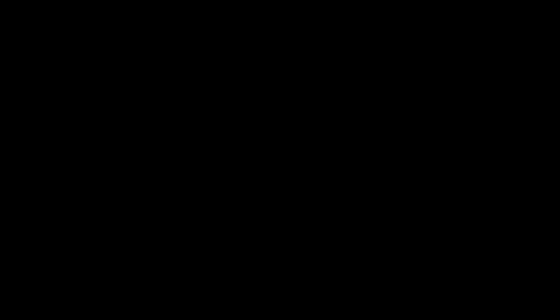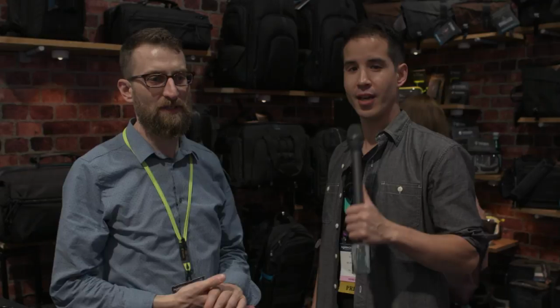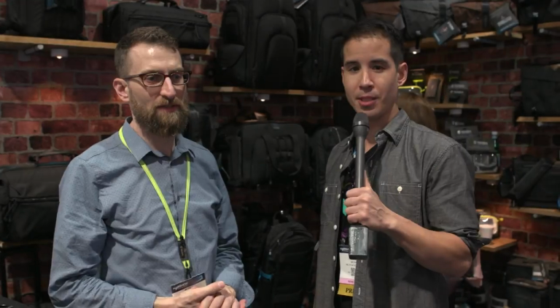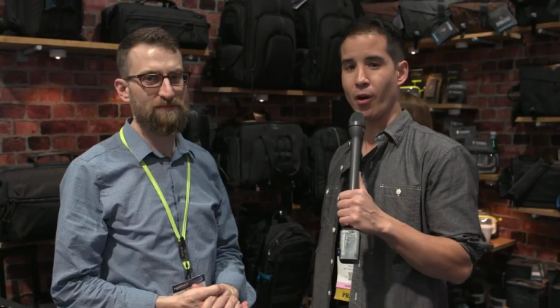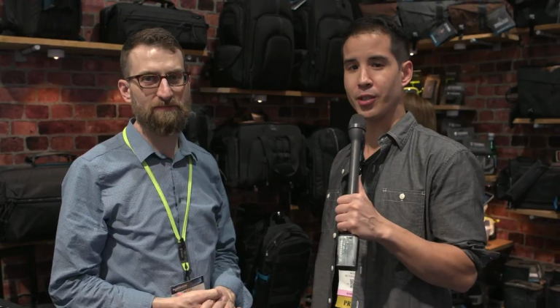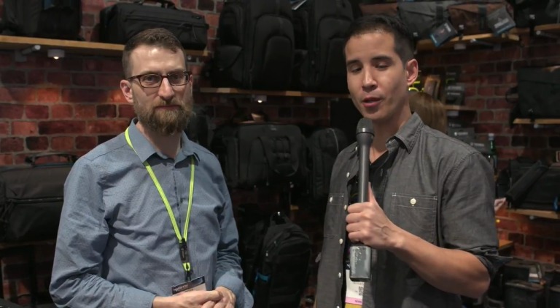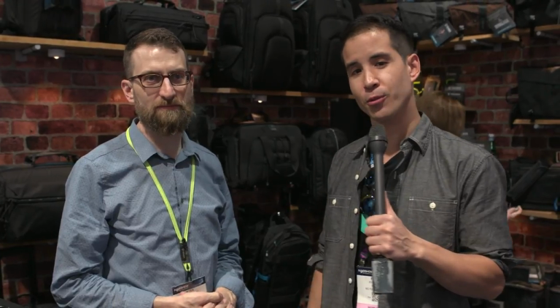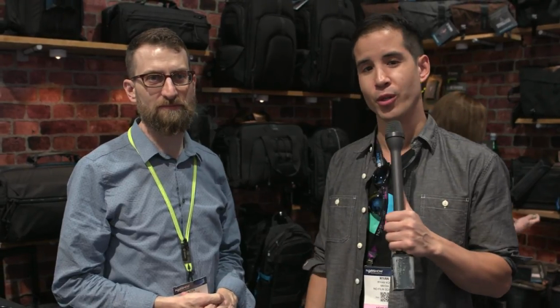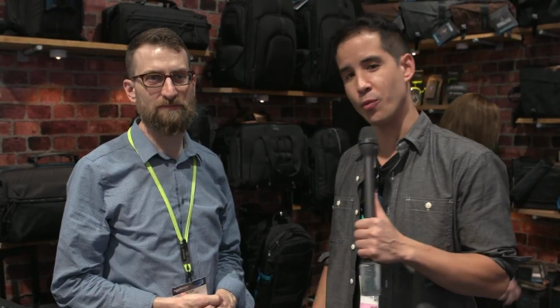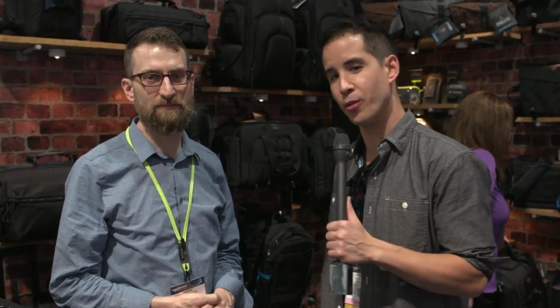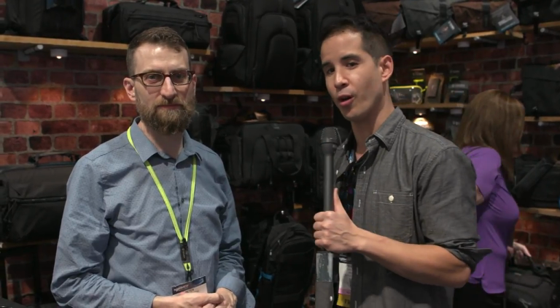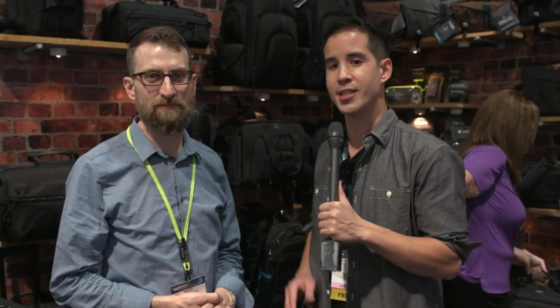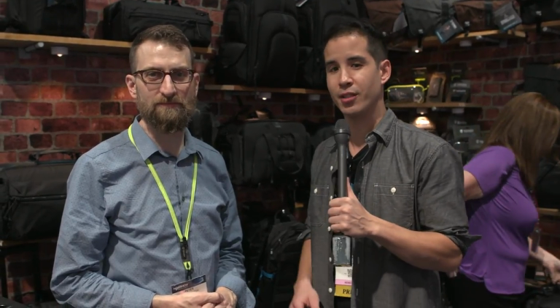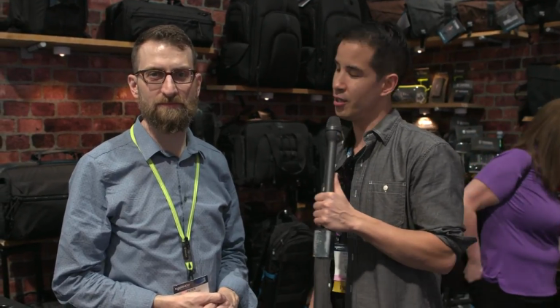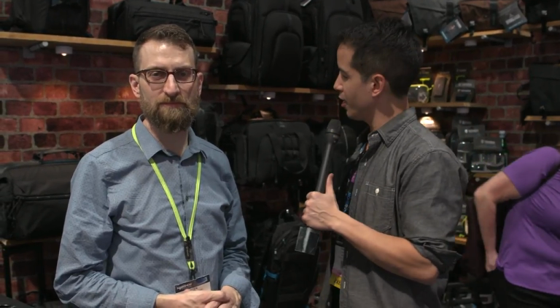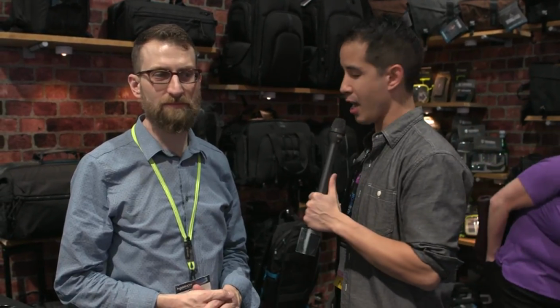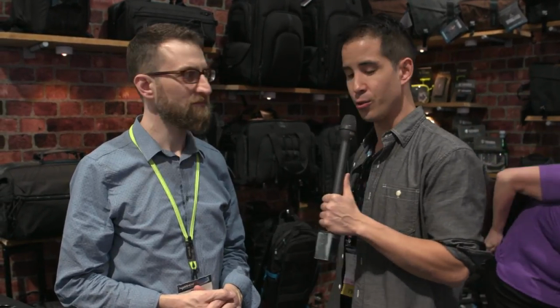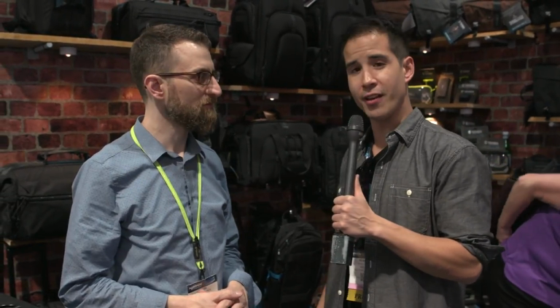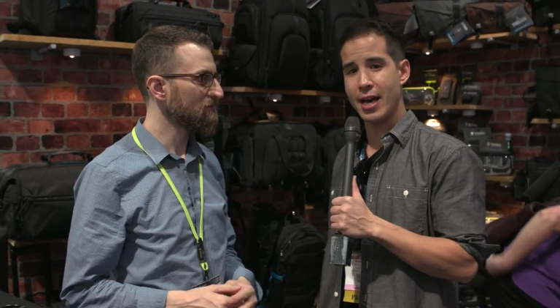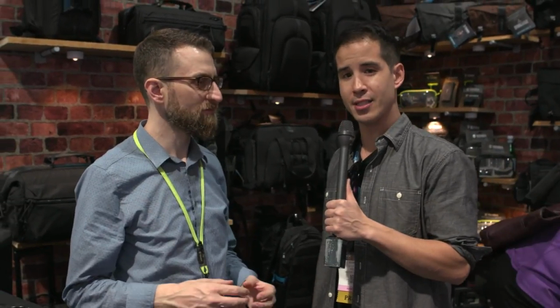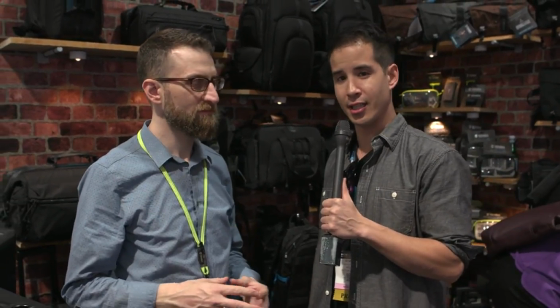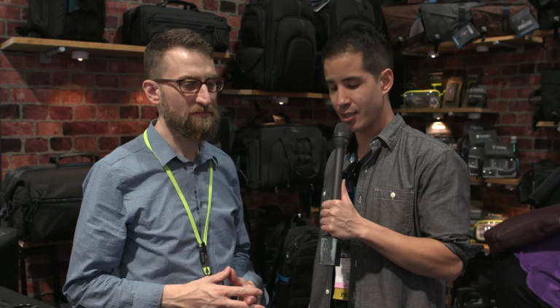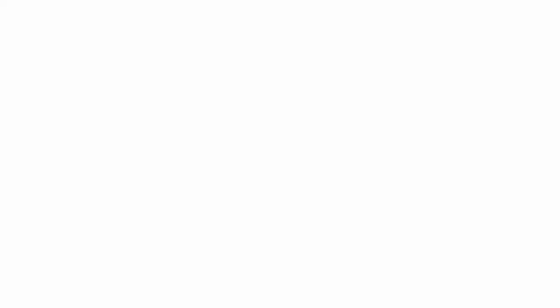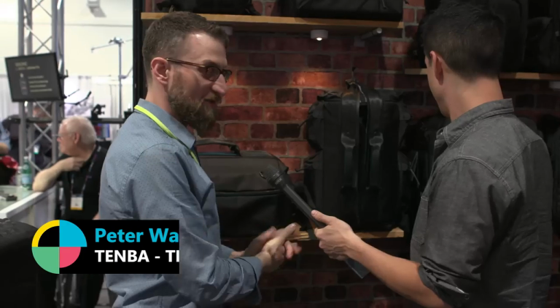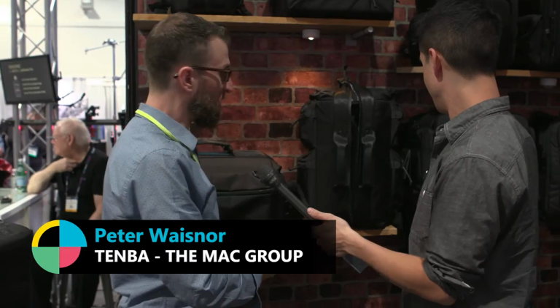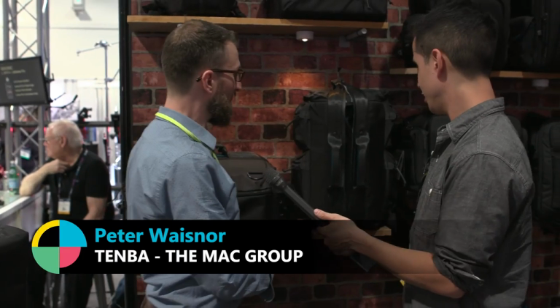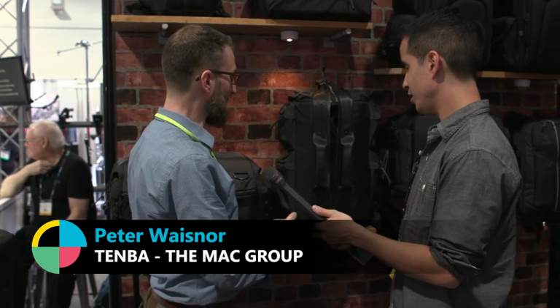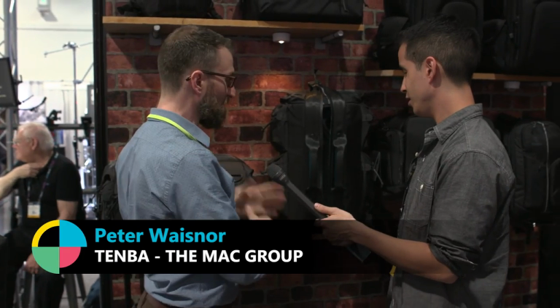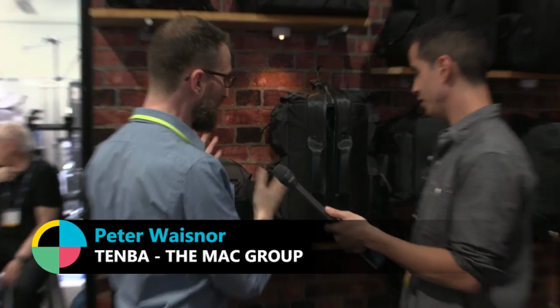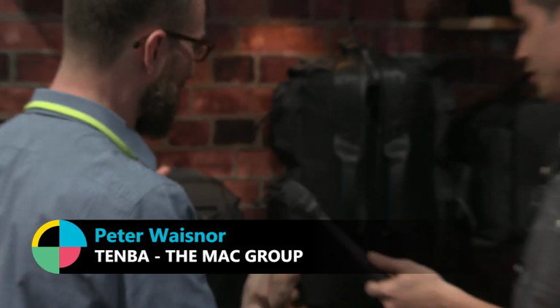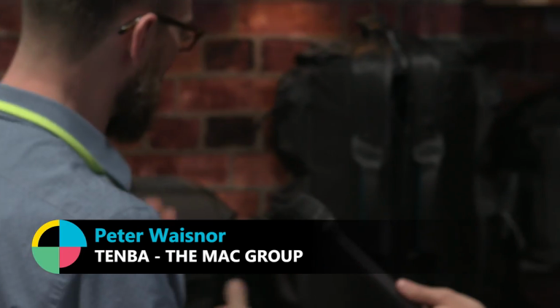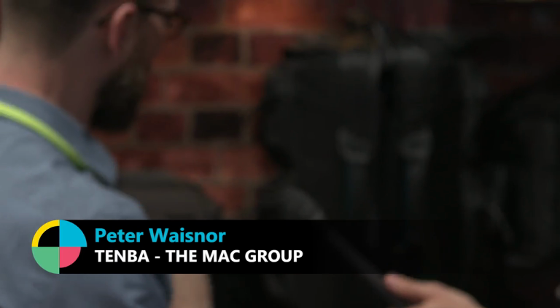Hey, what's up? I'm Ryan with No Film School and we are here with Peter from Tenba. They have a new line of bags called Cinelux.